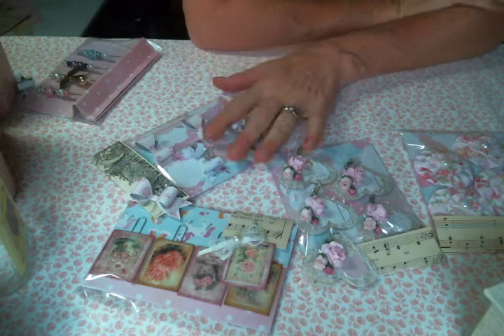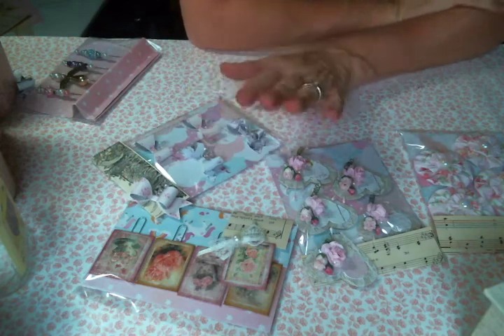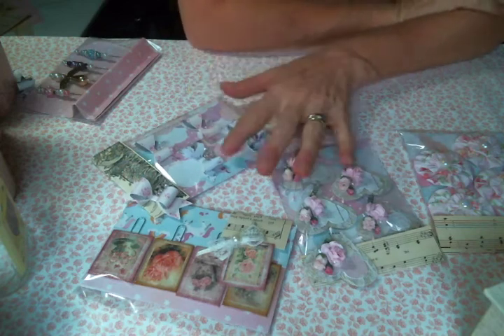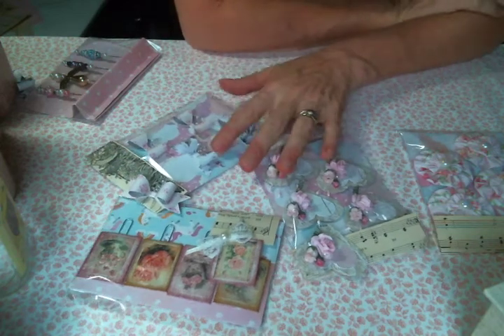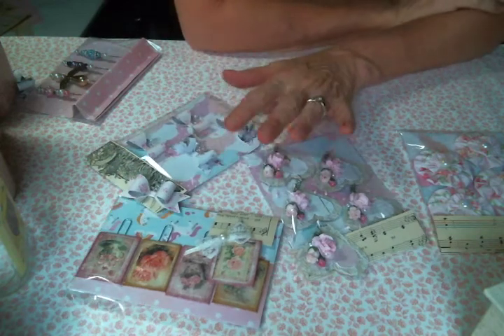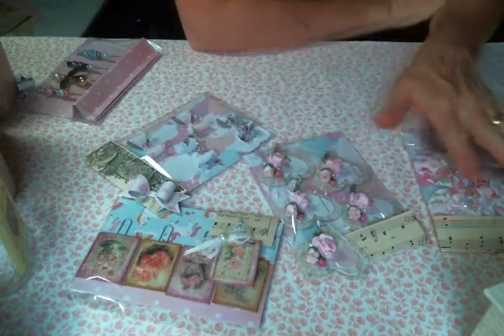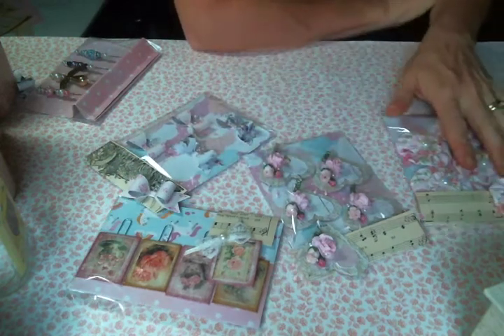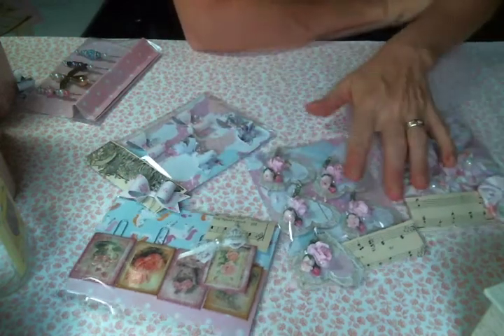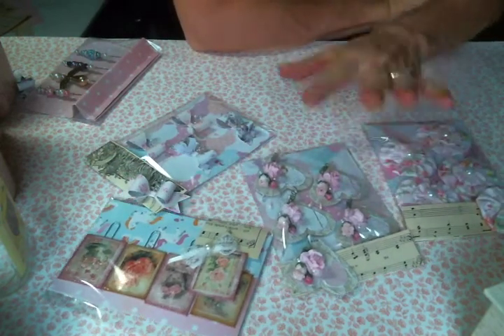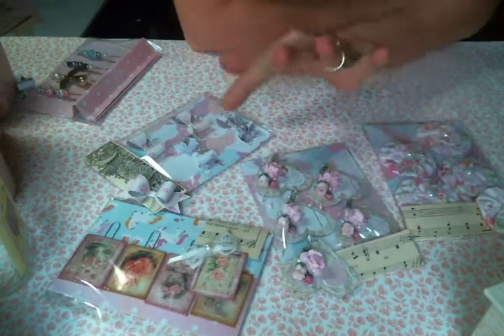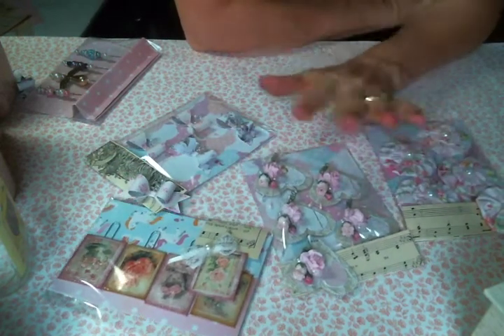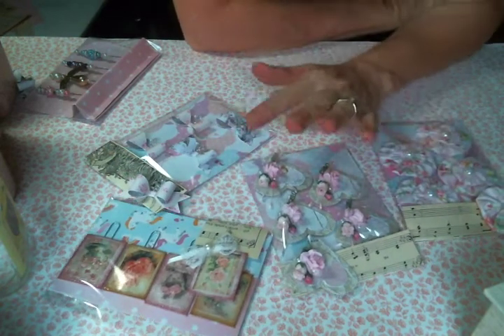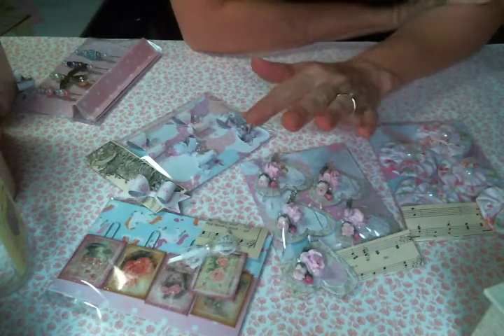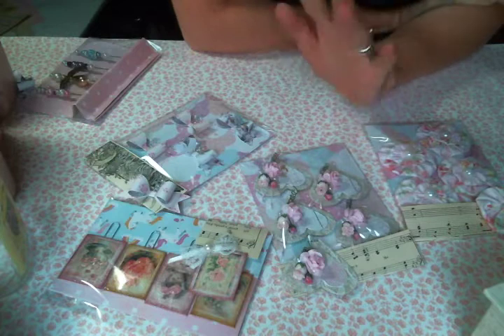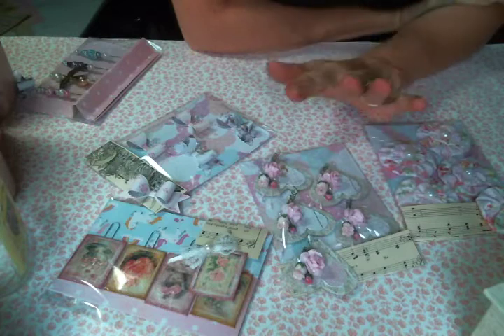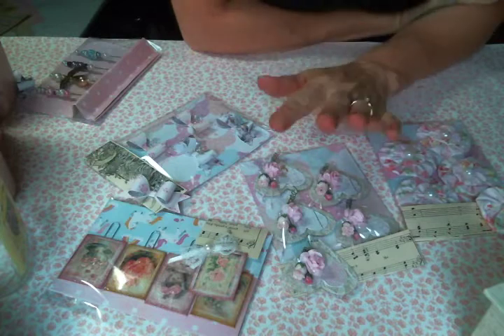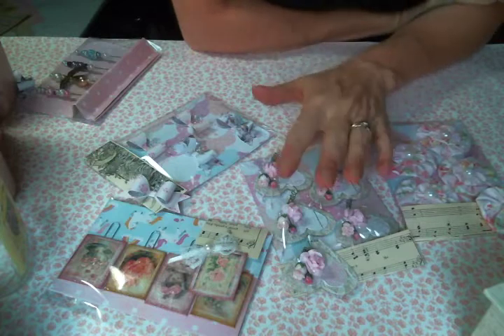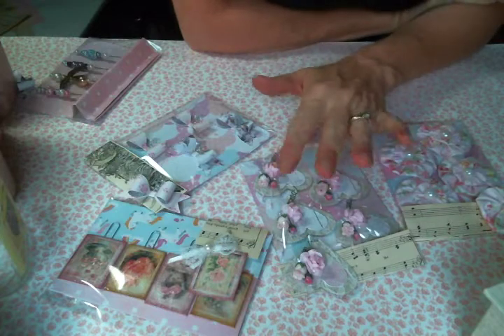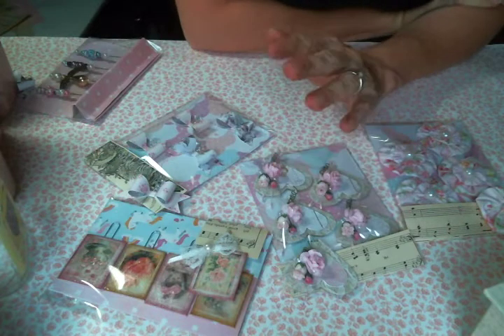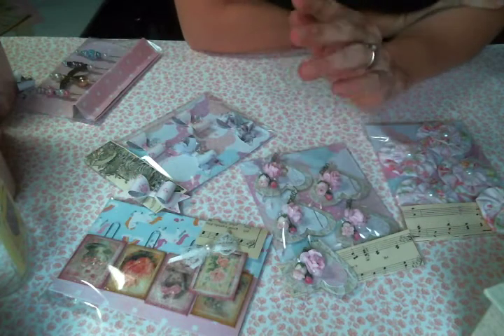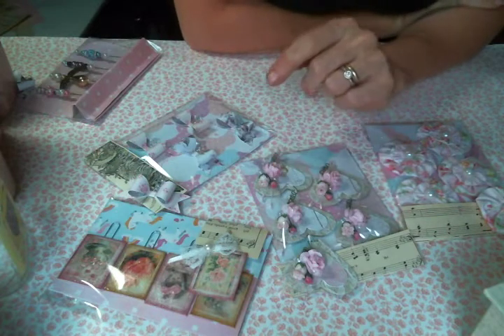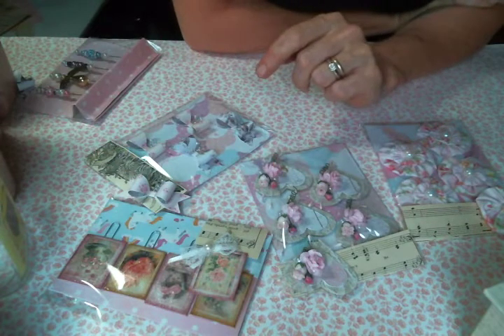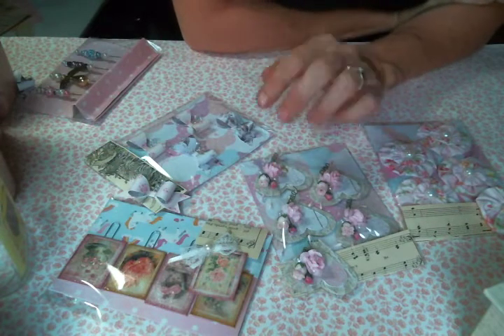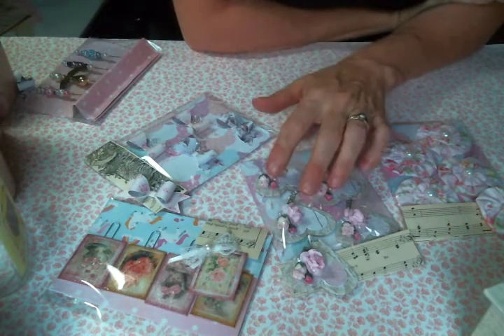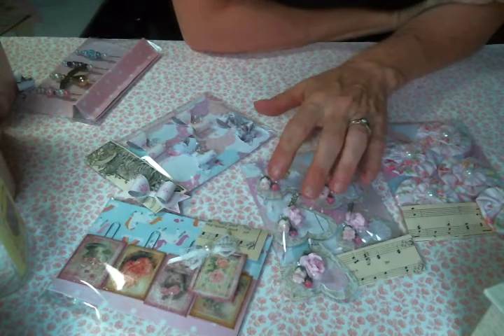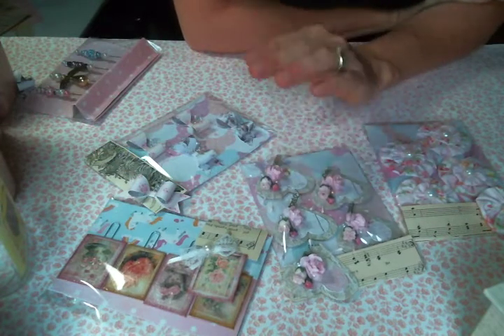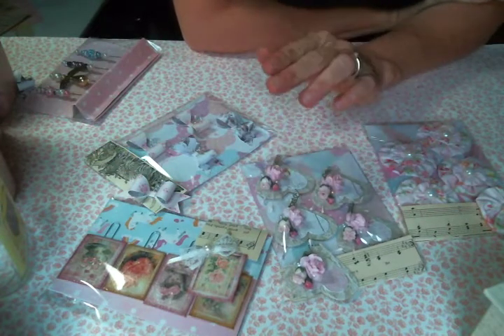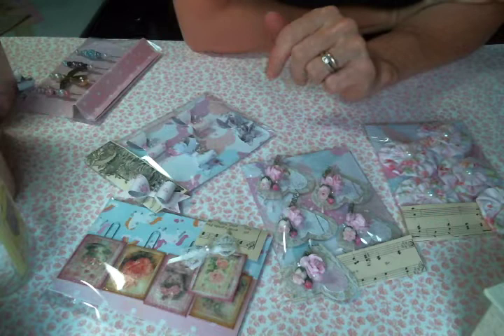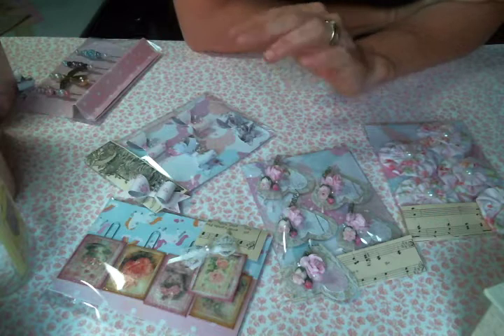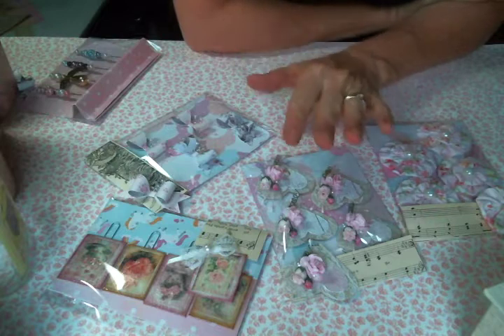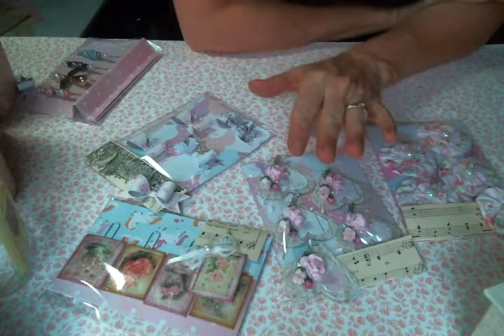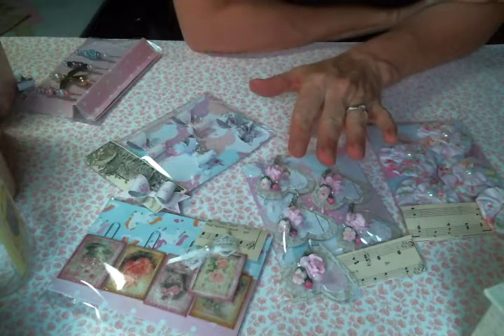Hi everyone! Amy Love here, and first of all I'm sorry about the light situation. It is a rainy day in Maine, but we needed the rain very badly so I'm not complaining. I just wish the lighting was better.